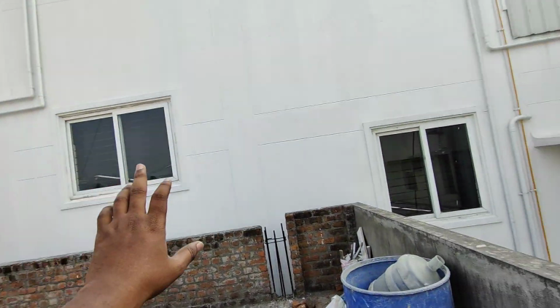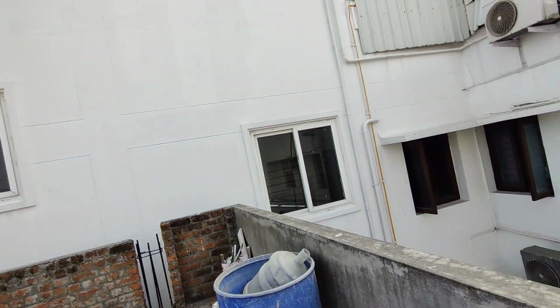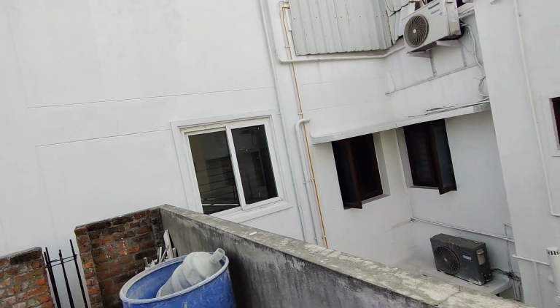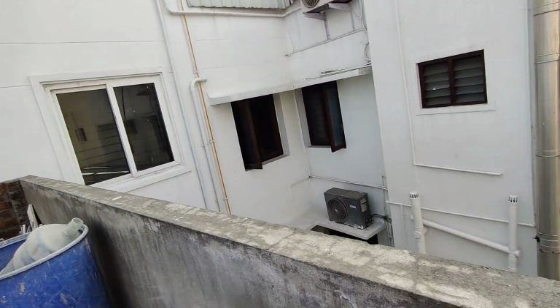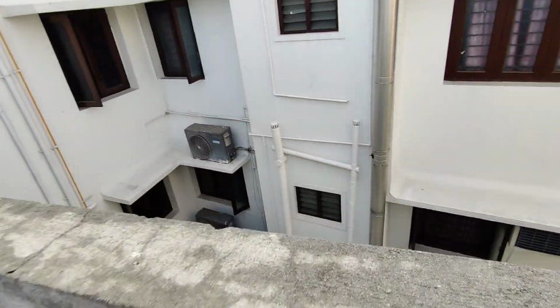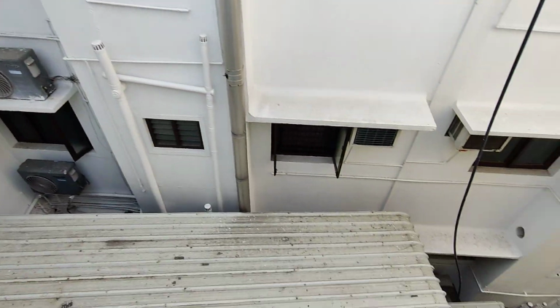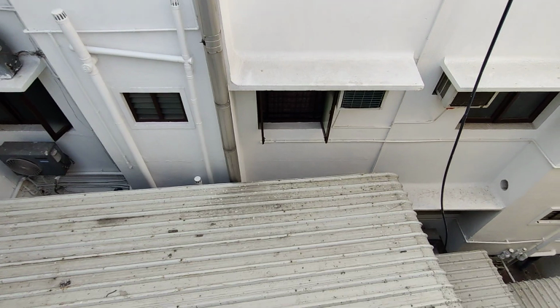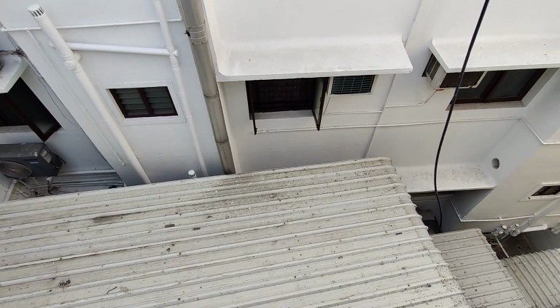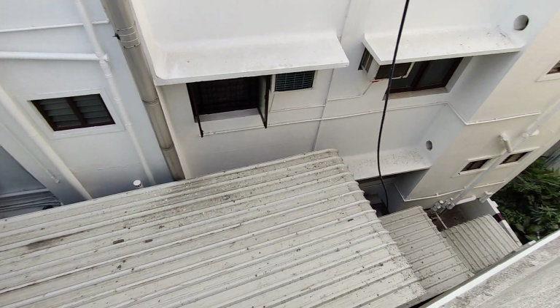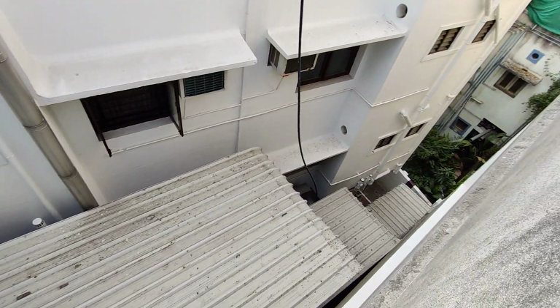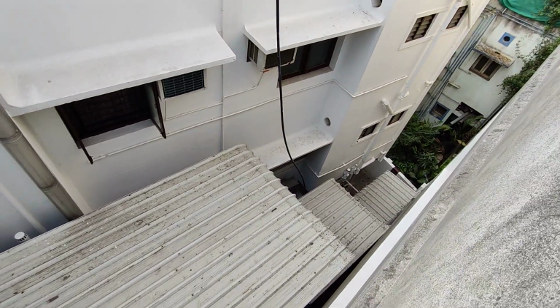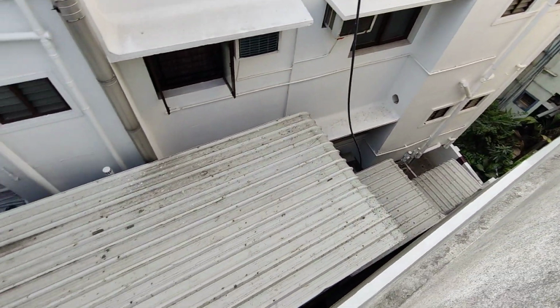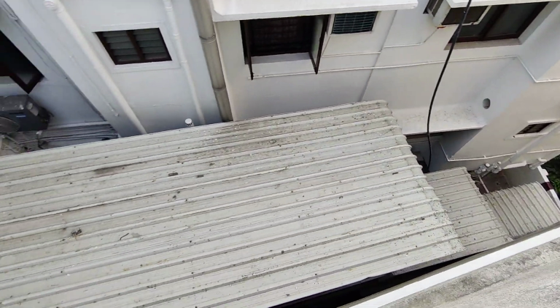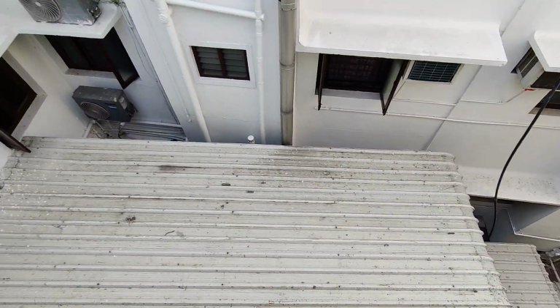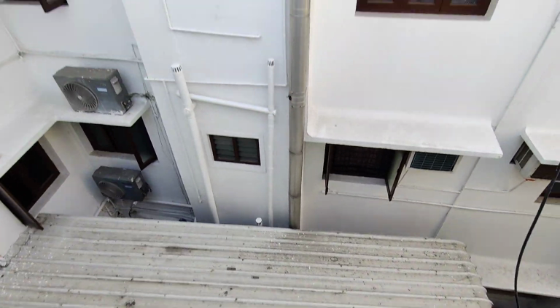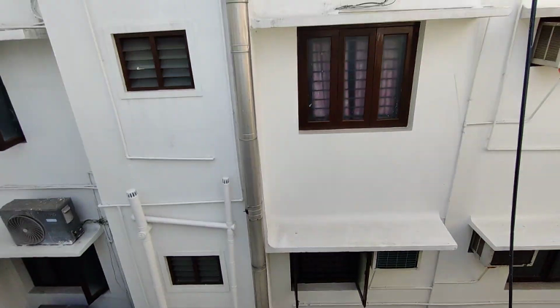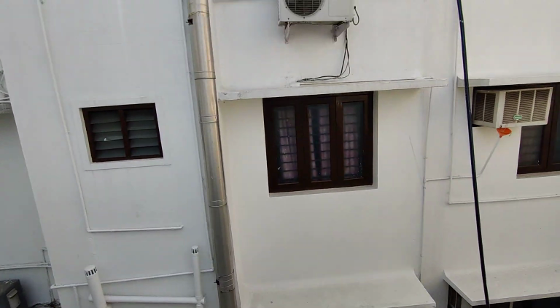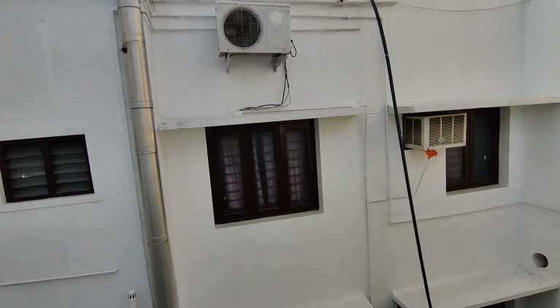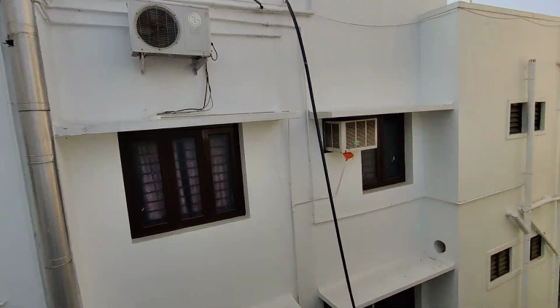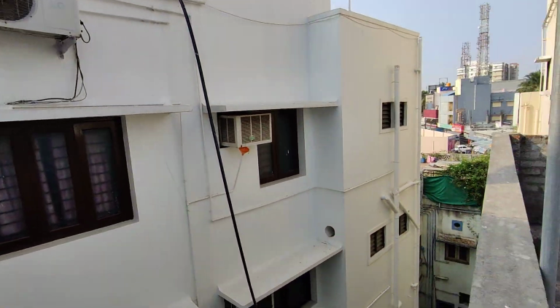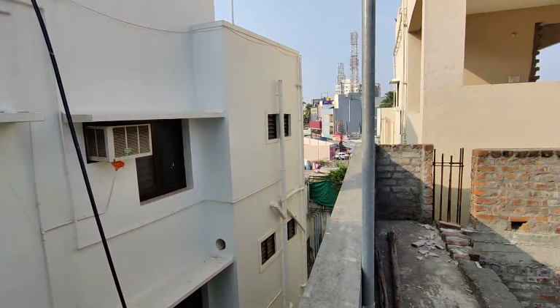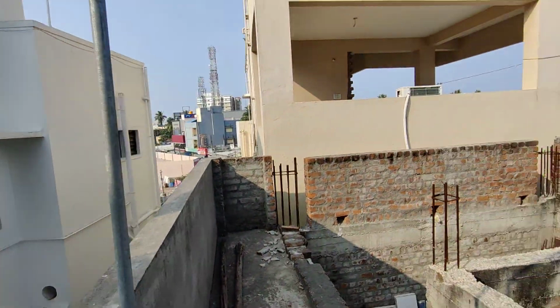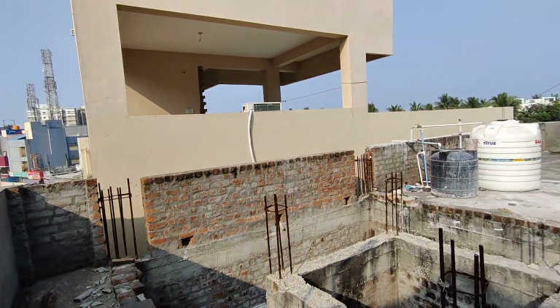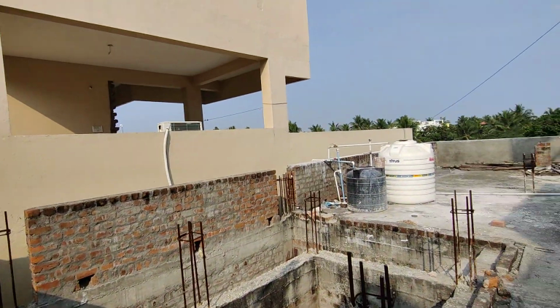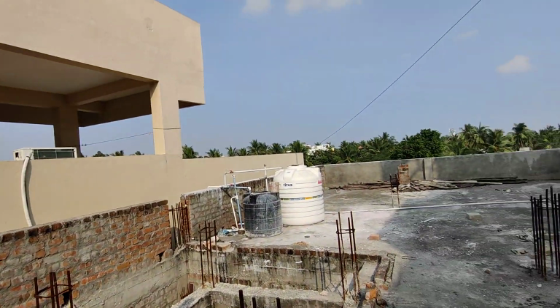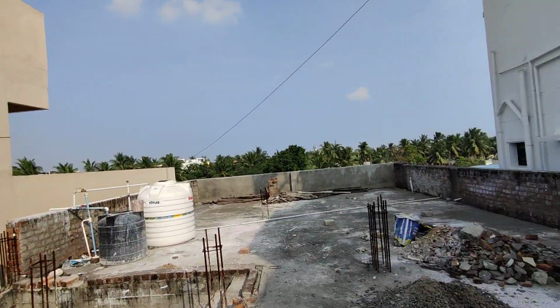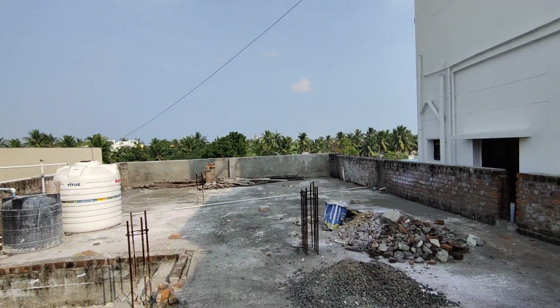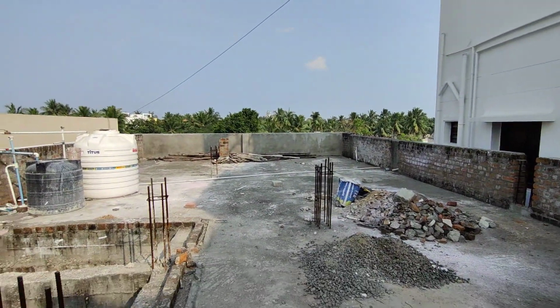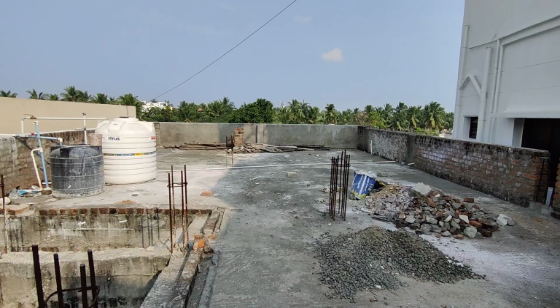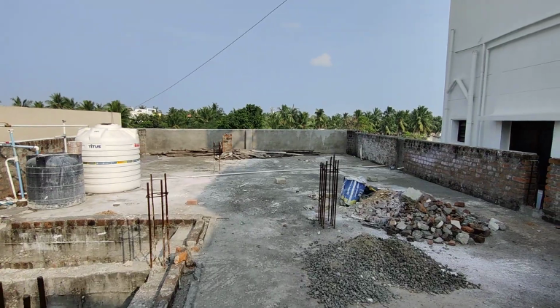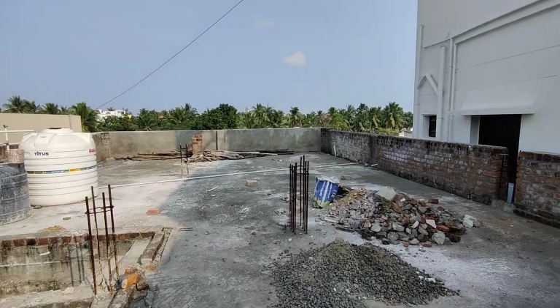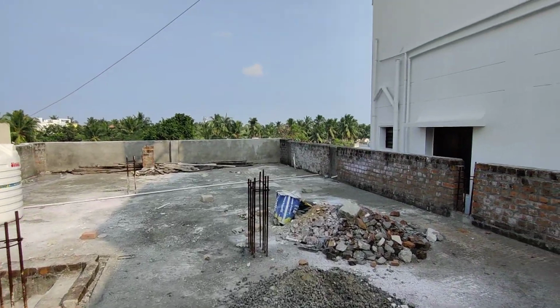This is the overall property view. On the left side there is a residential frontage with a complex. On the back side we have a hospital and residential buildings. Please watch the video and share your feedback.